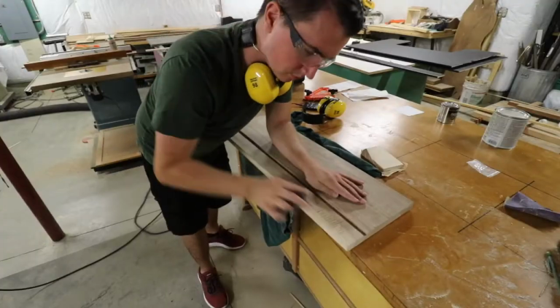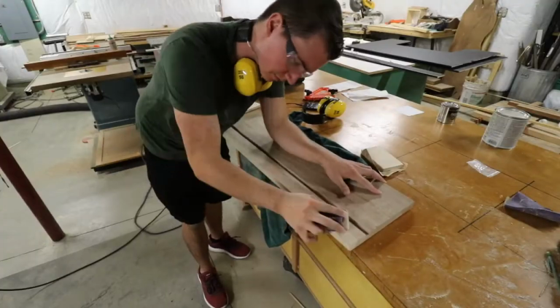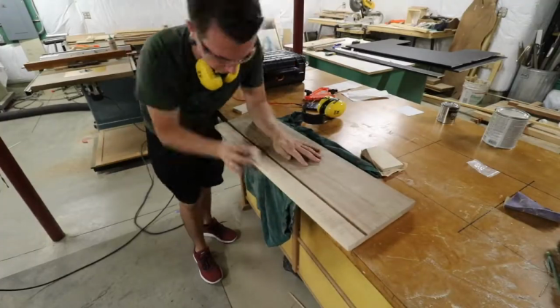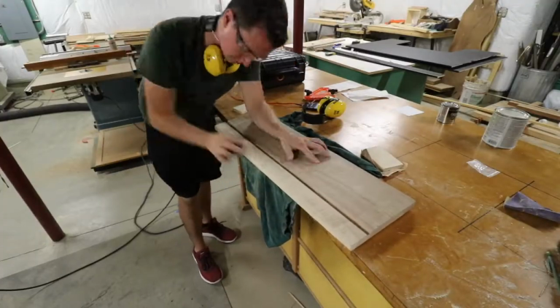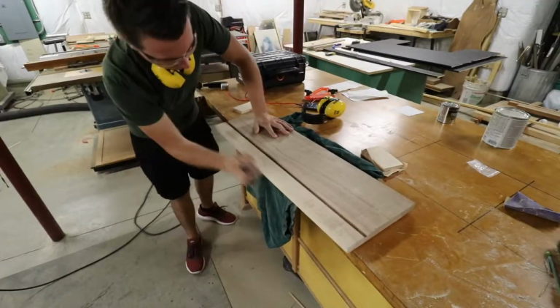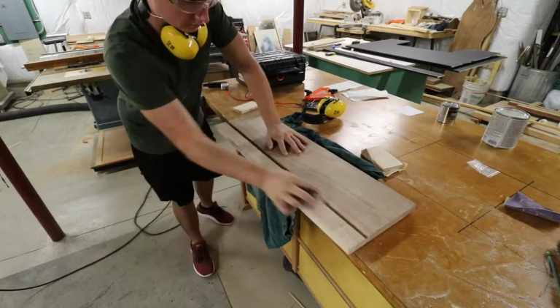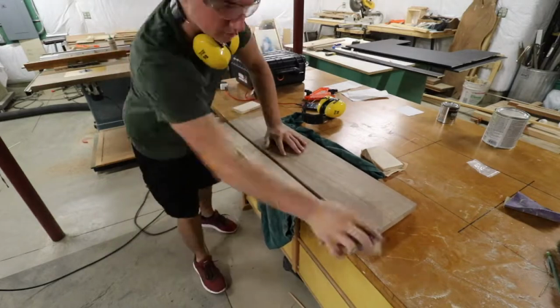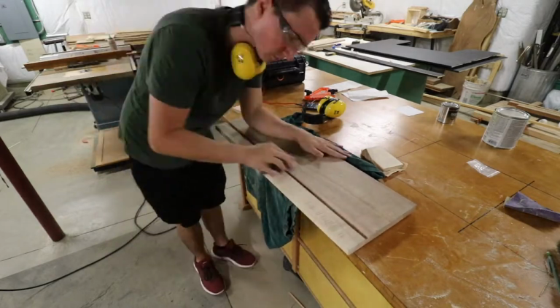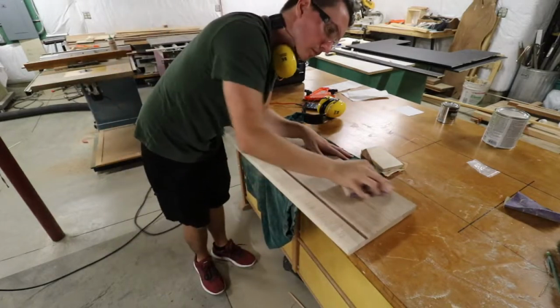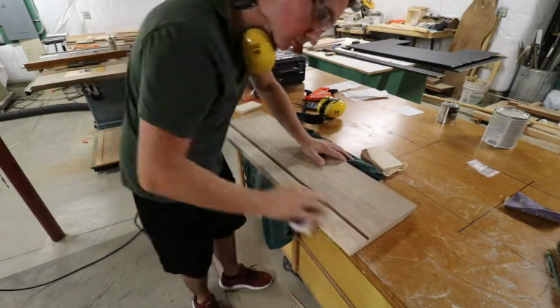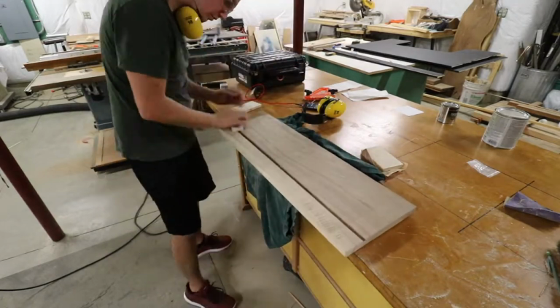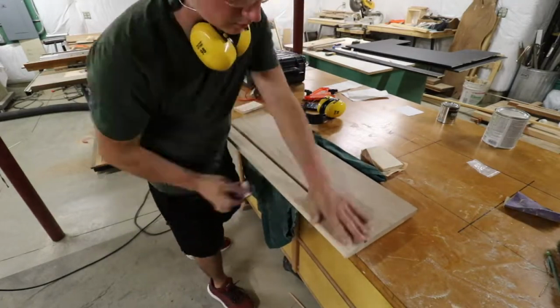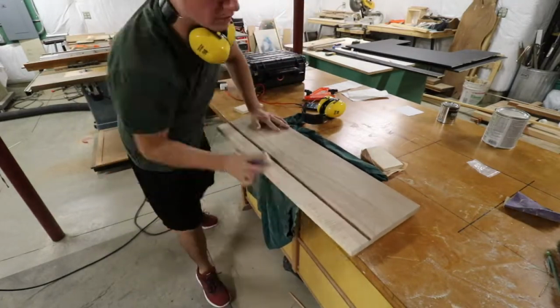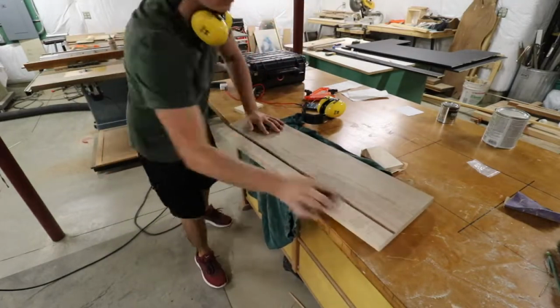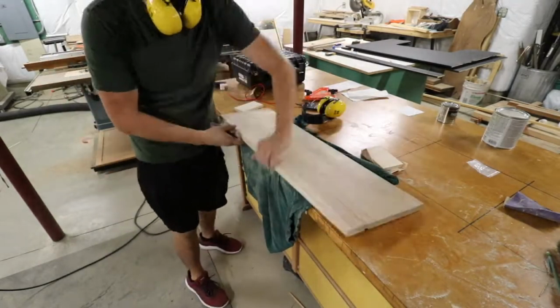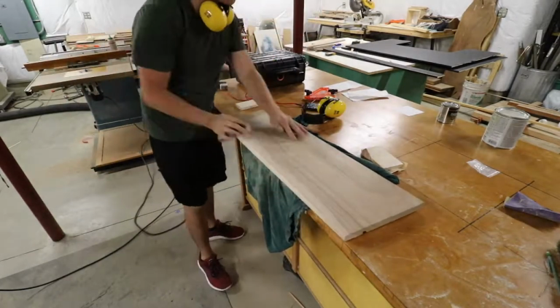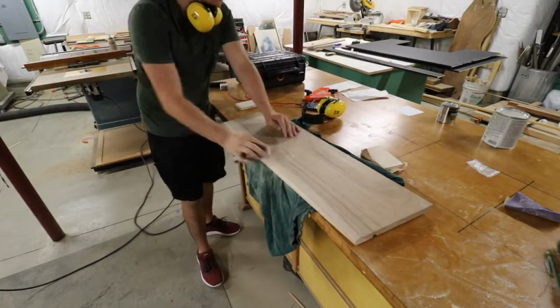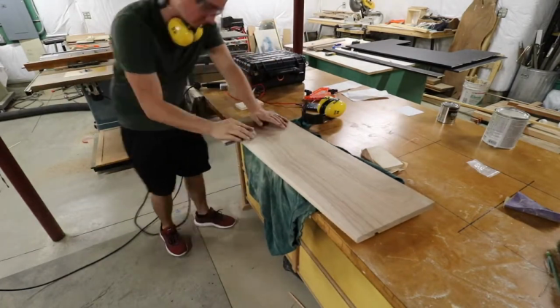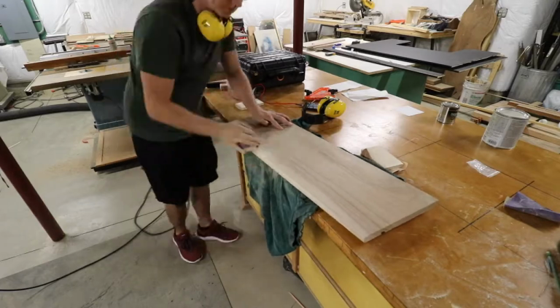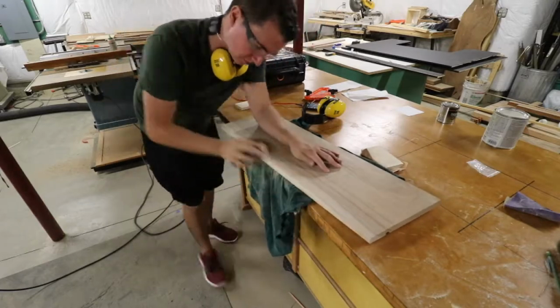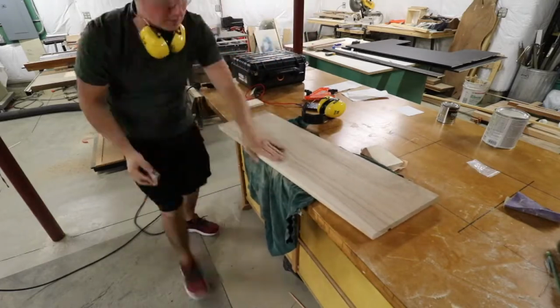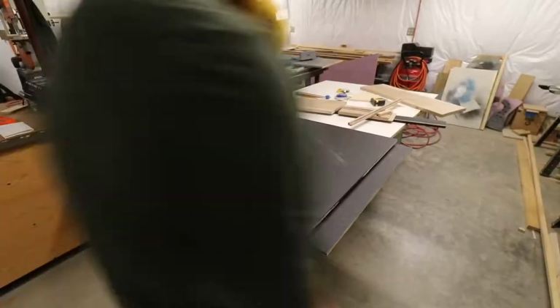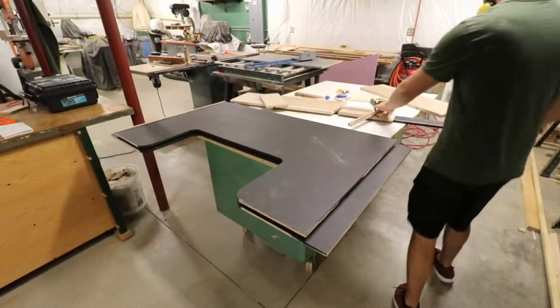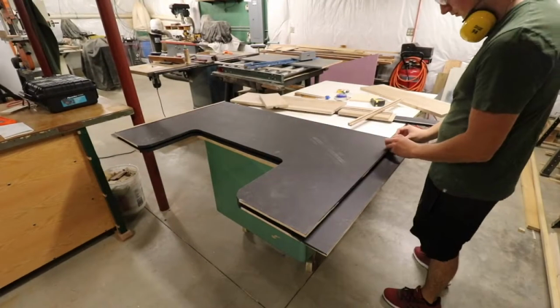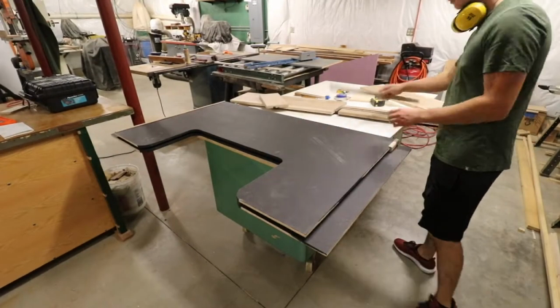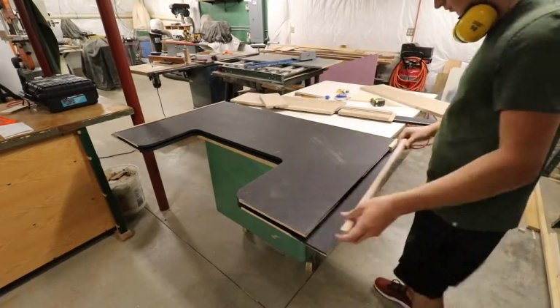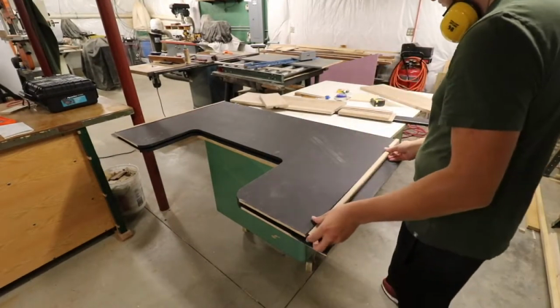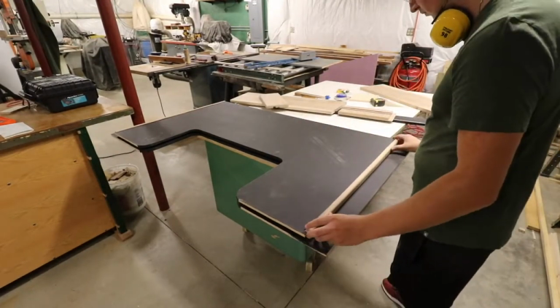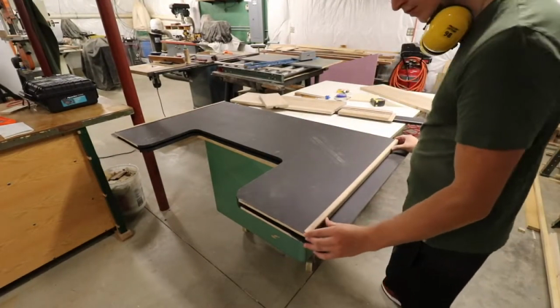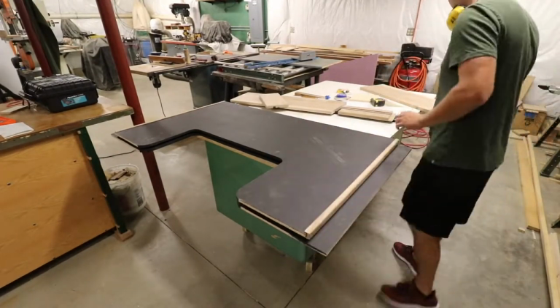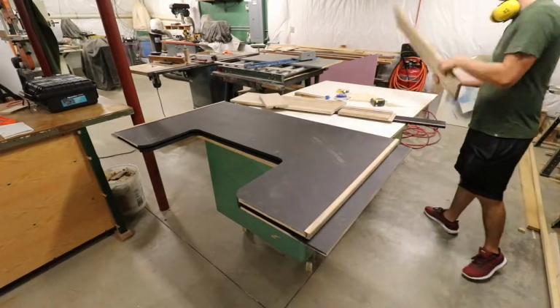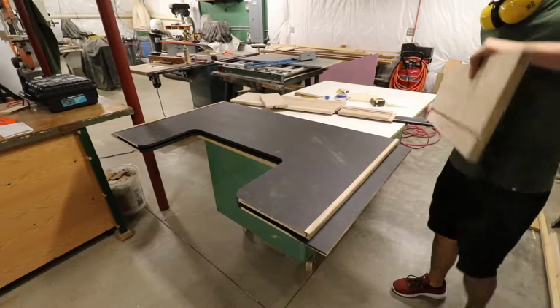Here I began to sand any defects or burn marks that had taken place with the use of the router. It was exciting to see my pieces finally come together in this dry fit.